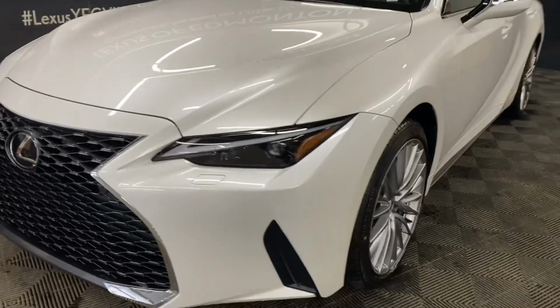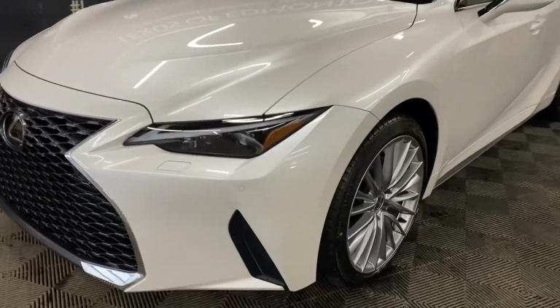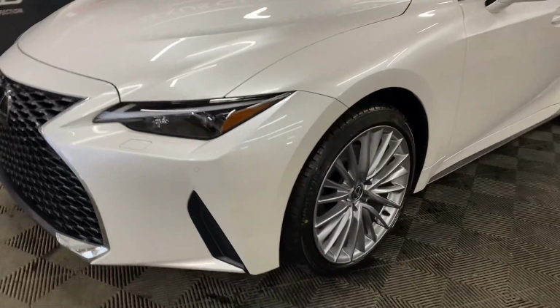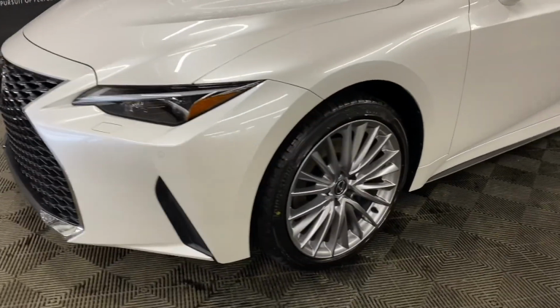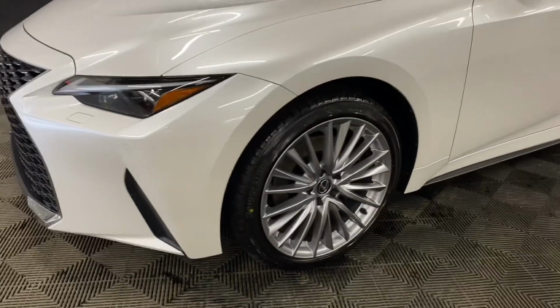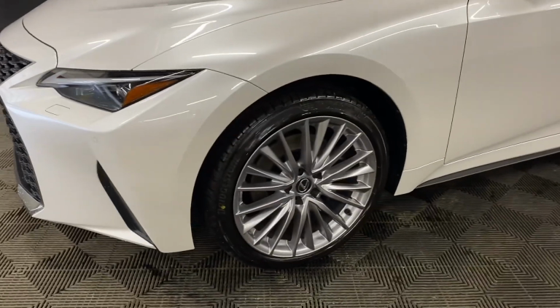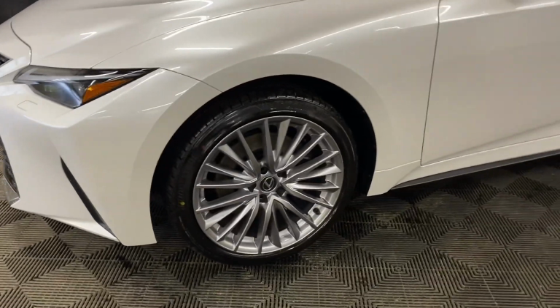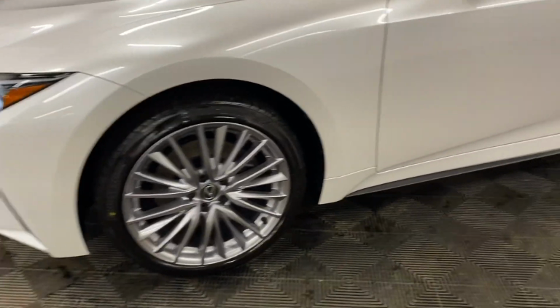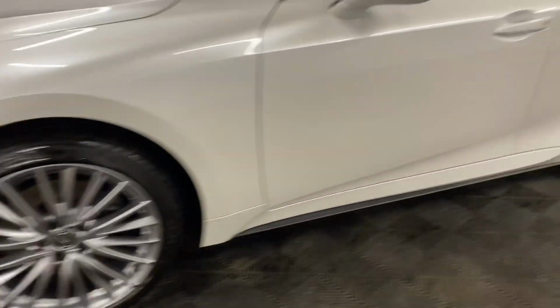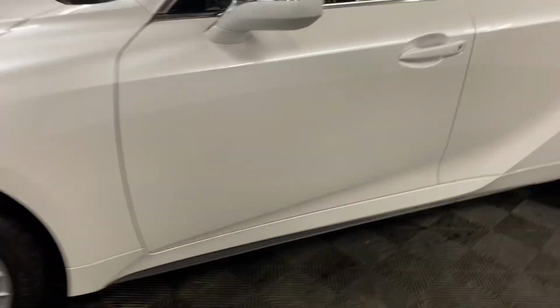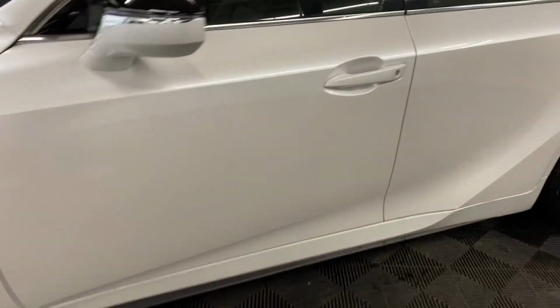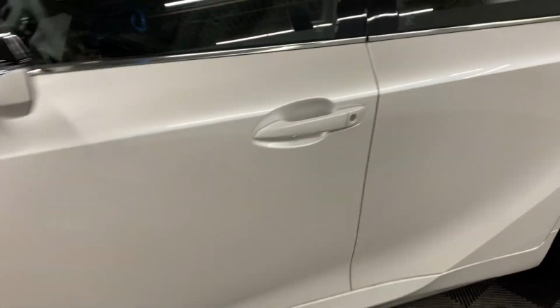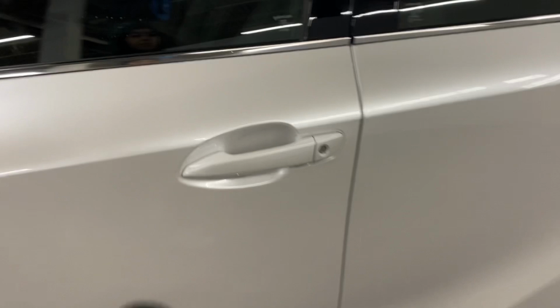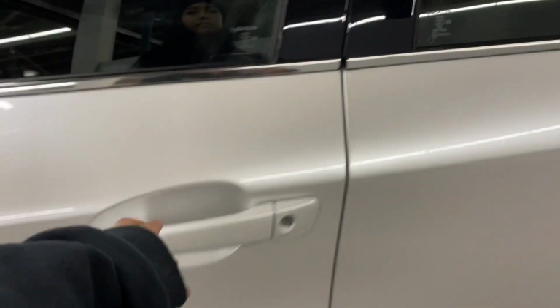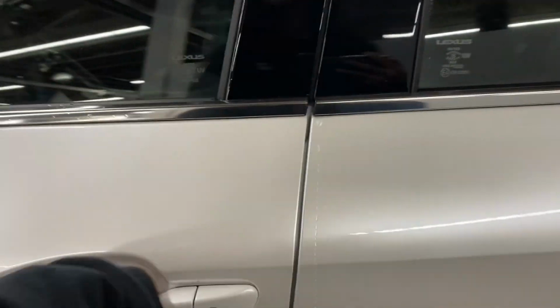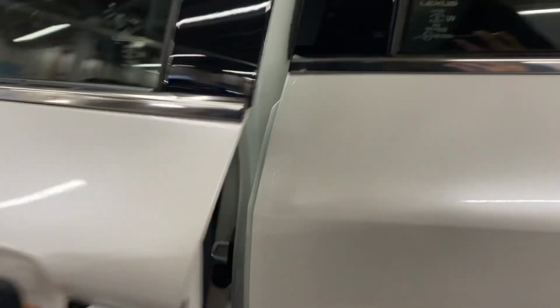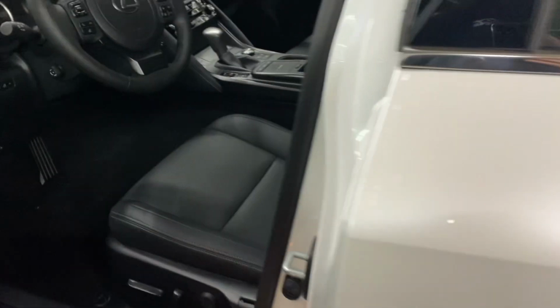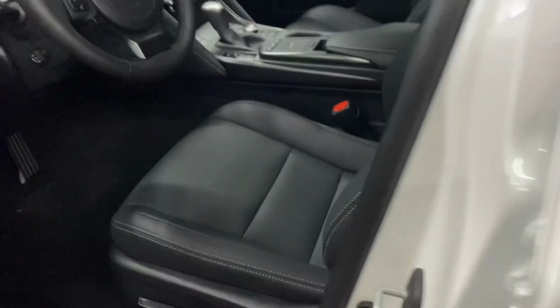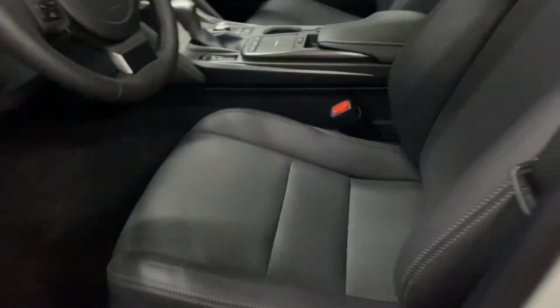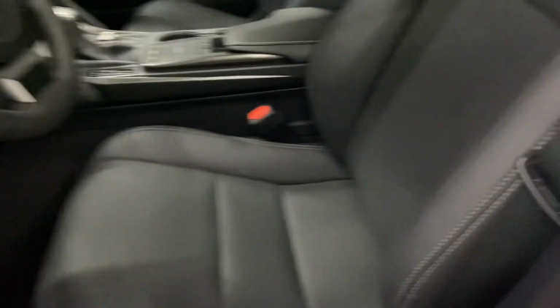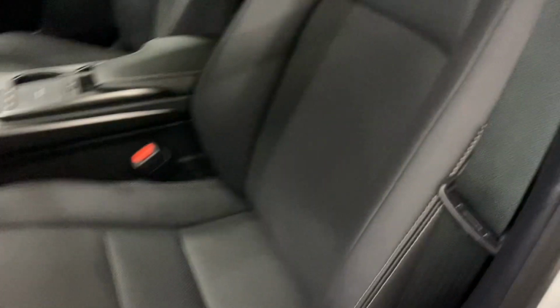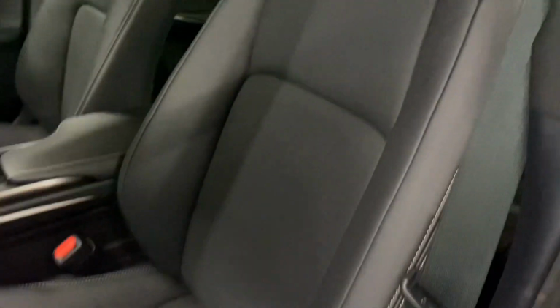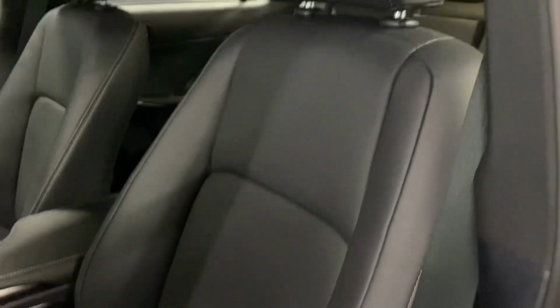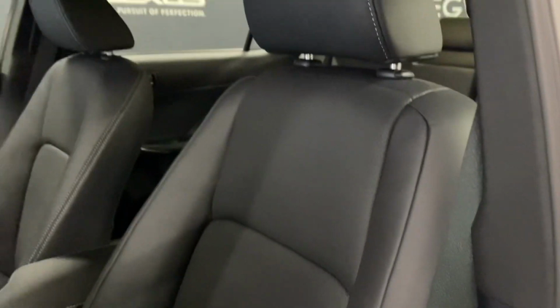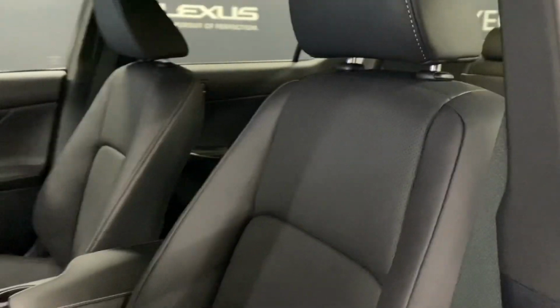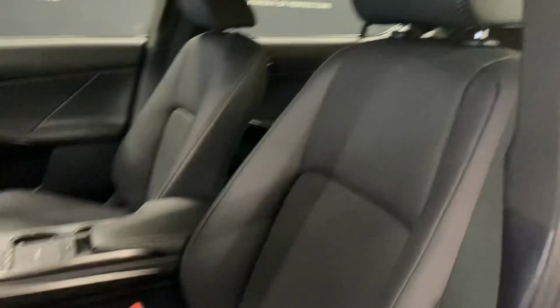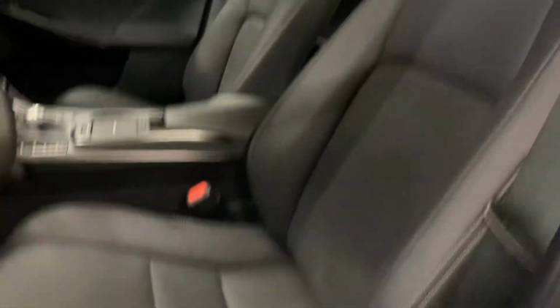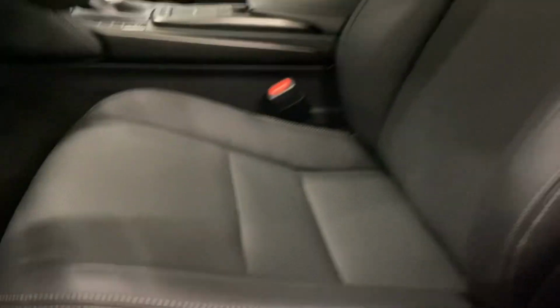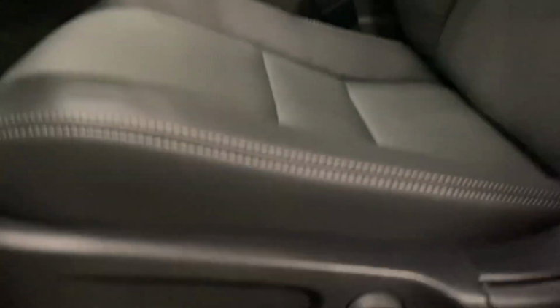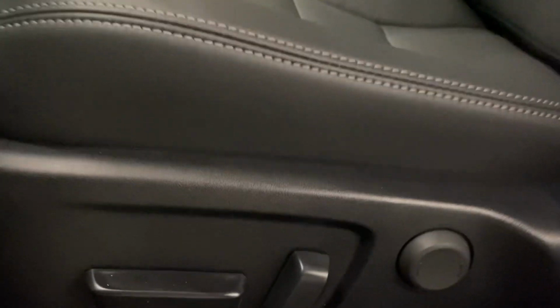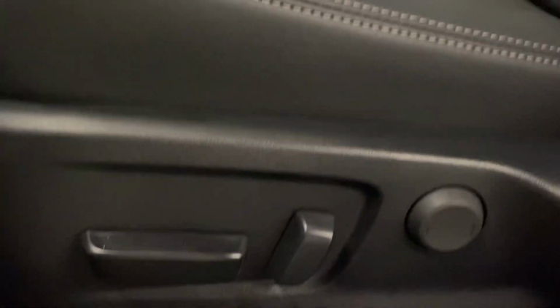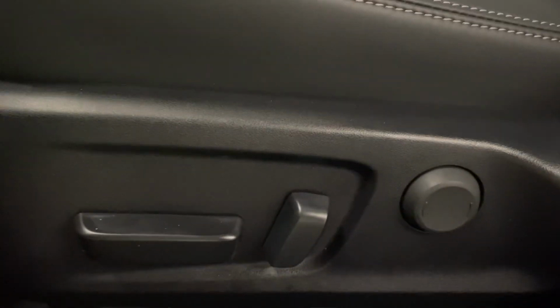You have 19-inch alloy wheels and keyless entry into the vehicle. You have black new-looks leather seats throughout, with a 10-way powered driver's seat.